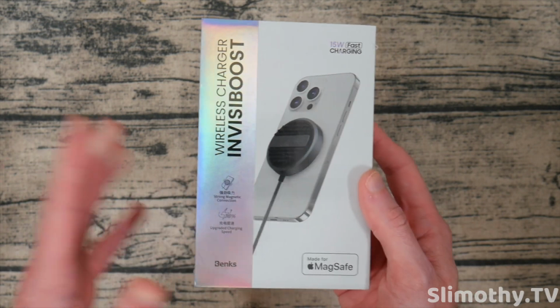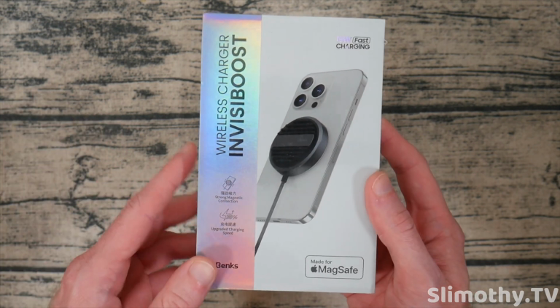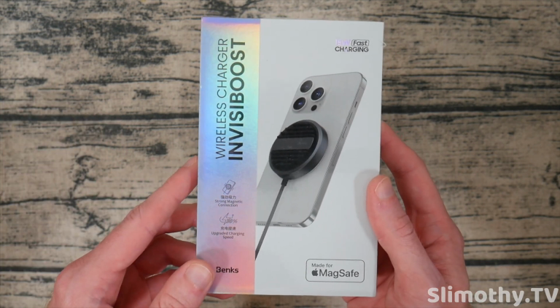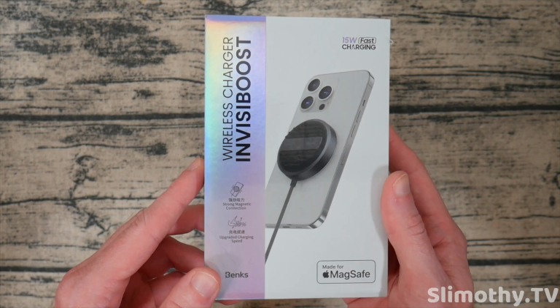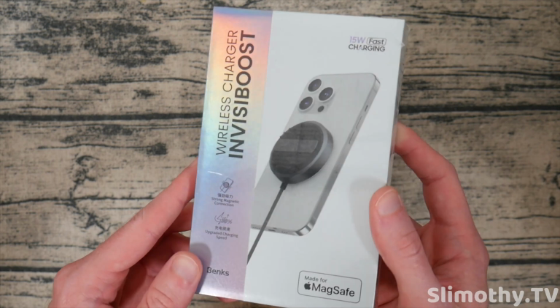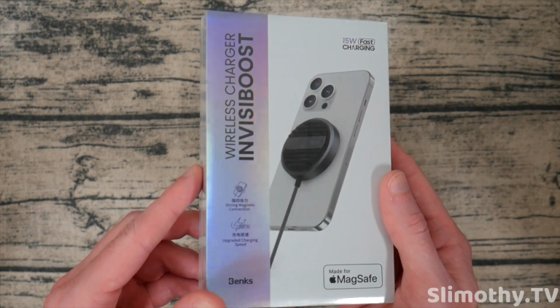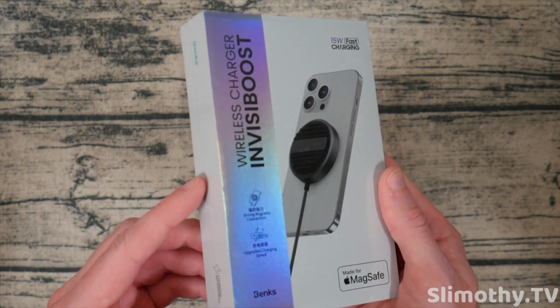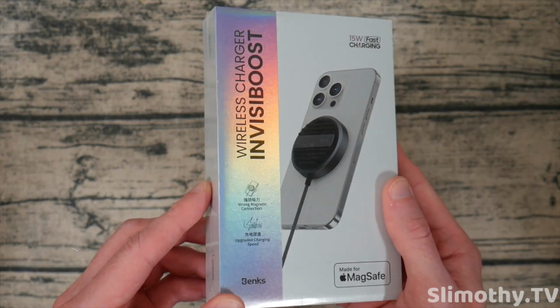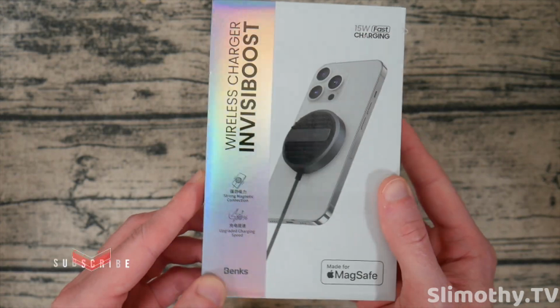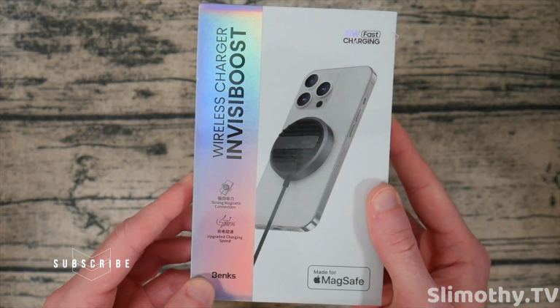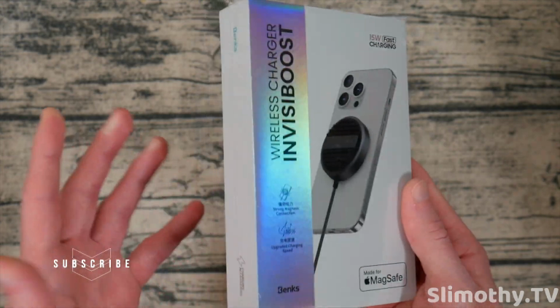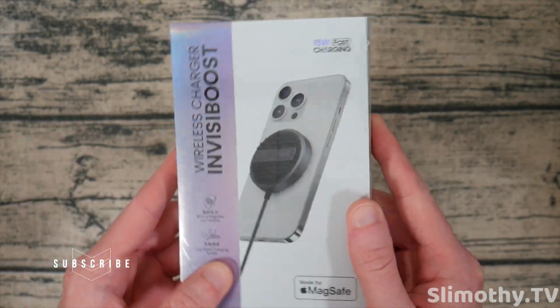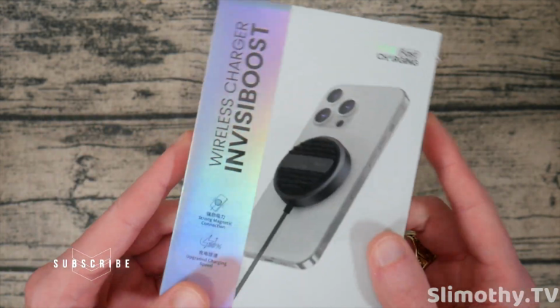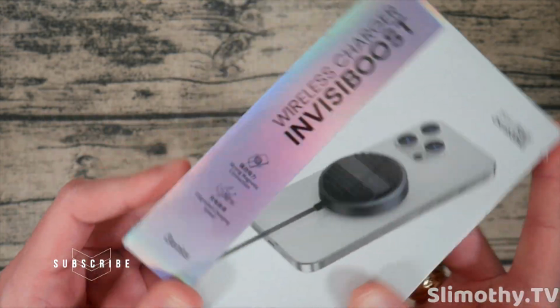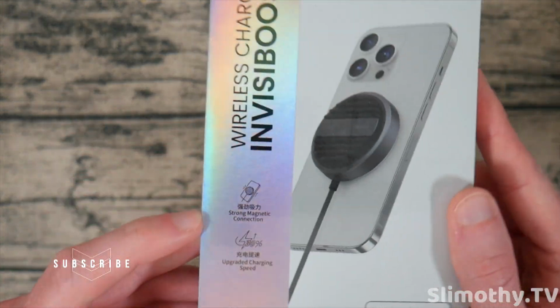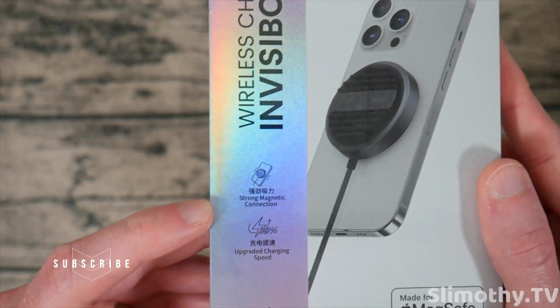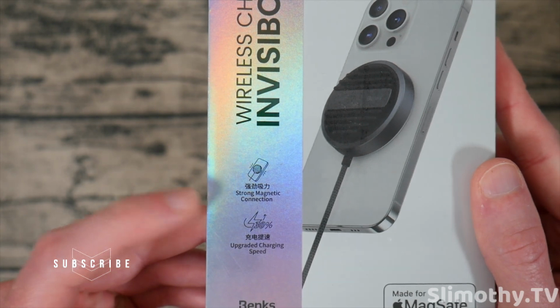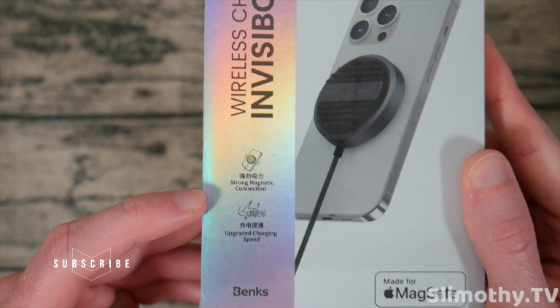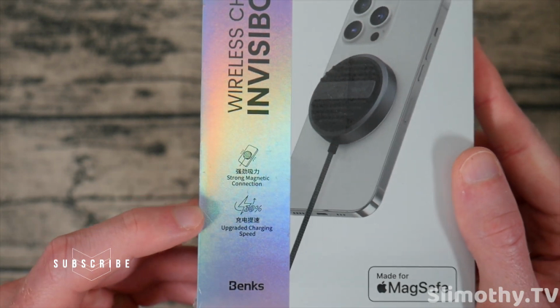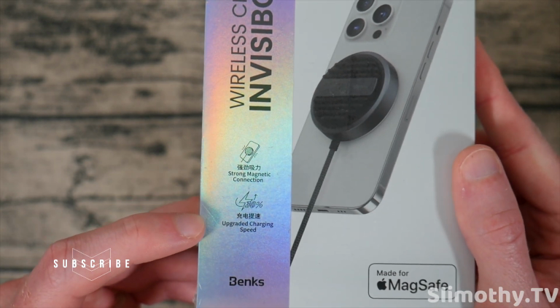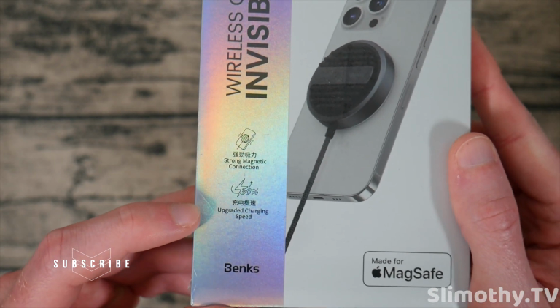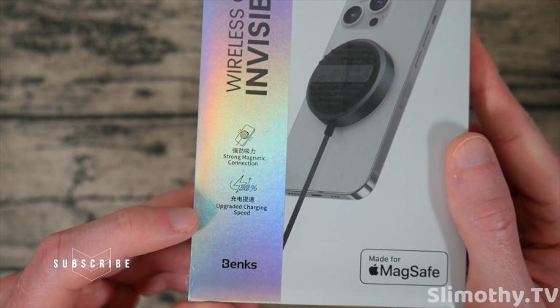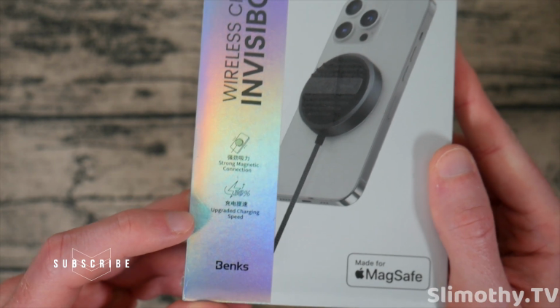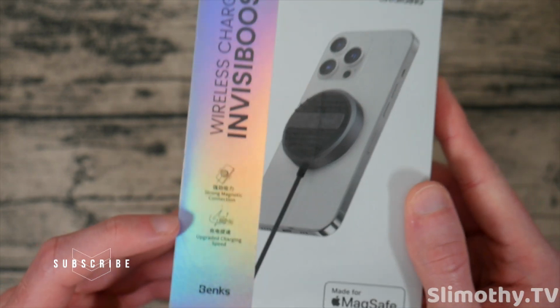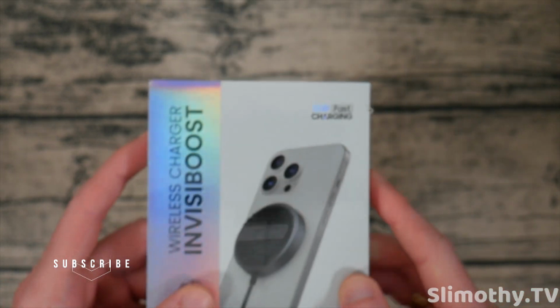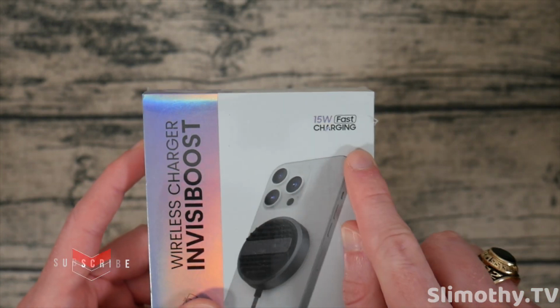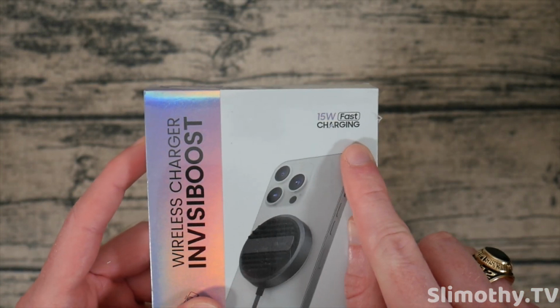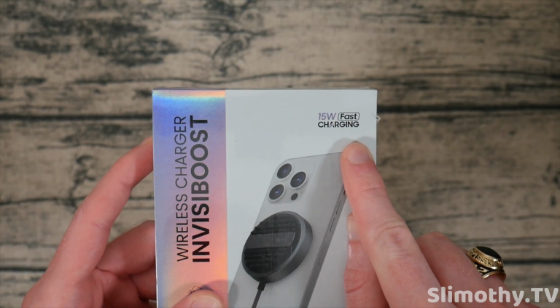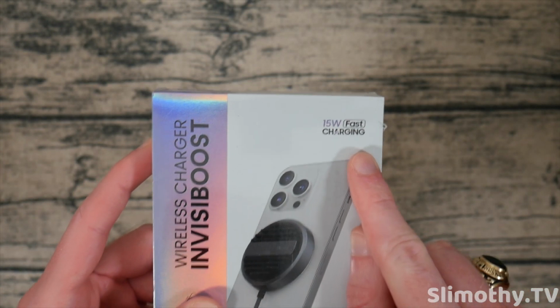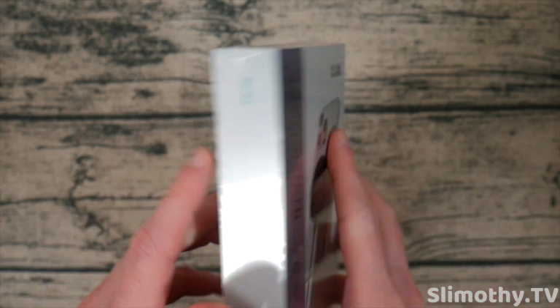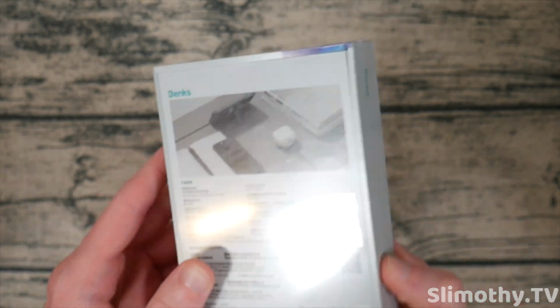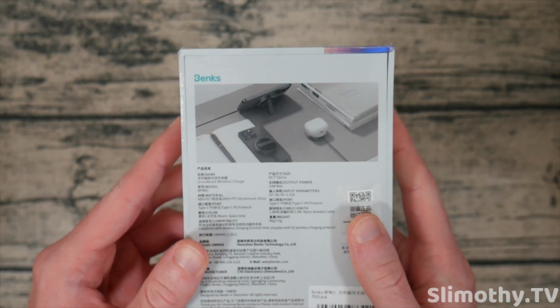Now let's take a quick look around the box because this is a super cool box. It's got a shimmery package and just overall a clean design. Right here you can see it says strong magnetic connection and upgraded charging speeds, so you can get up to 15 watts of fast charging with this.